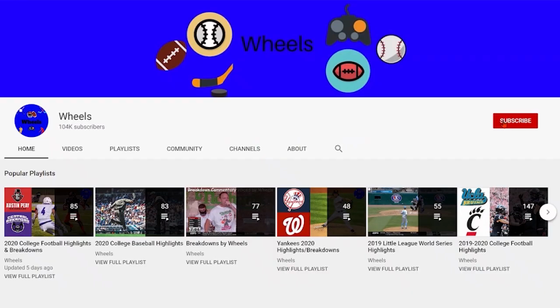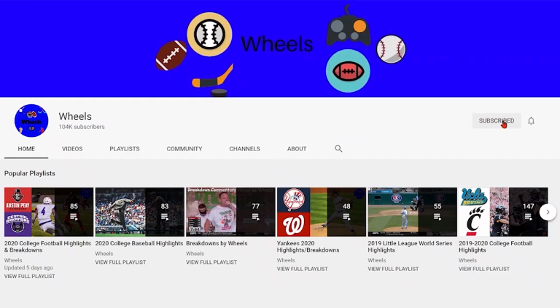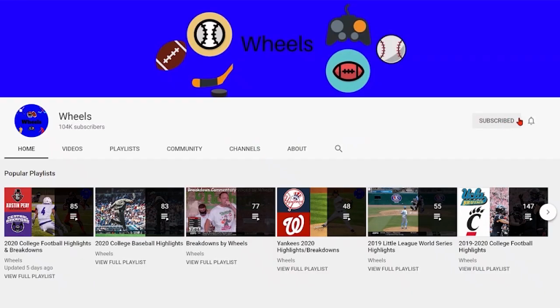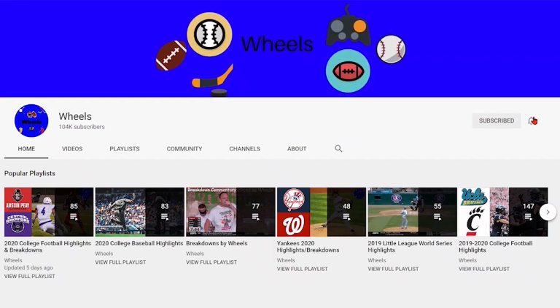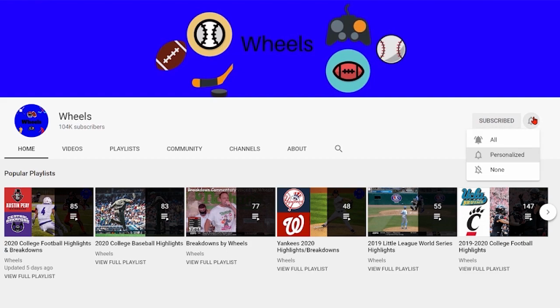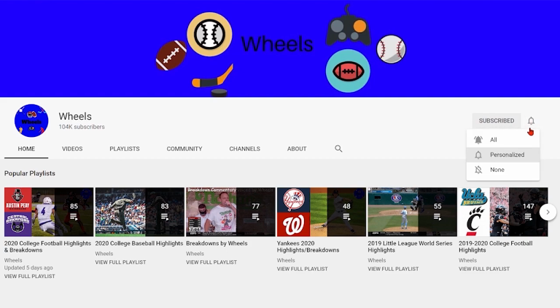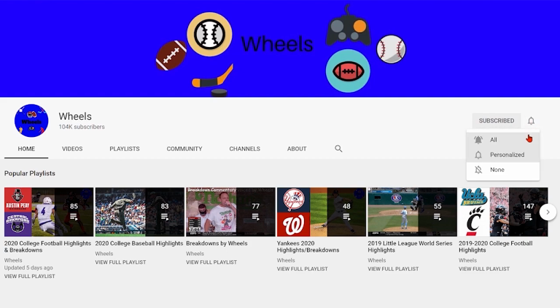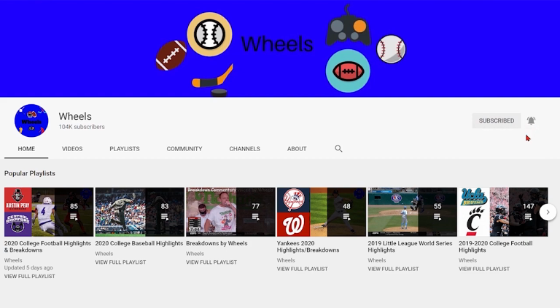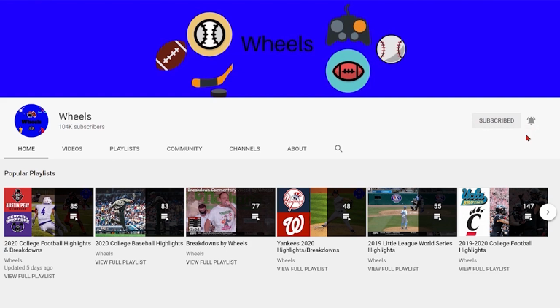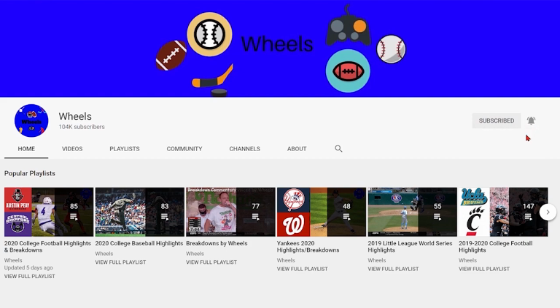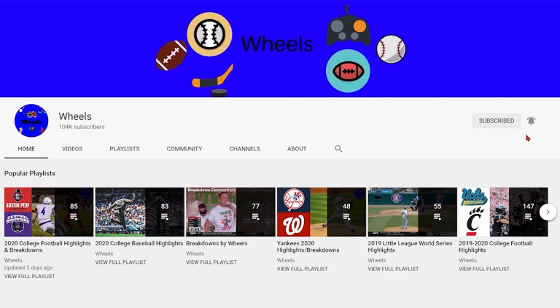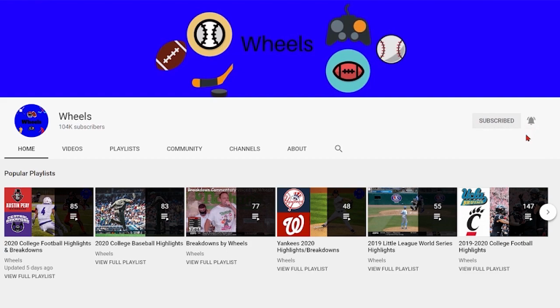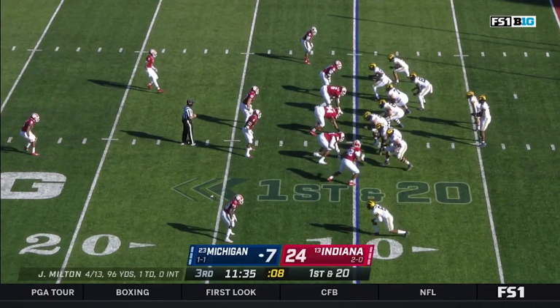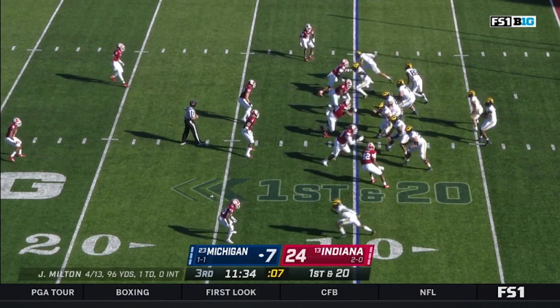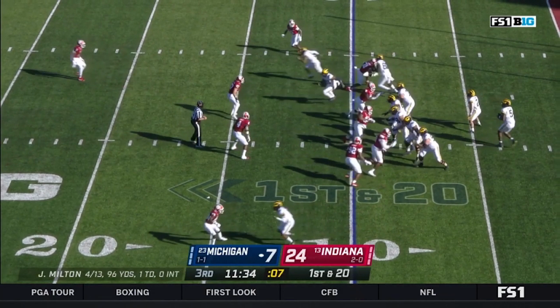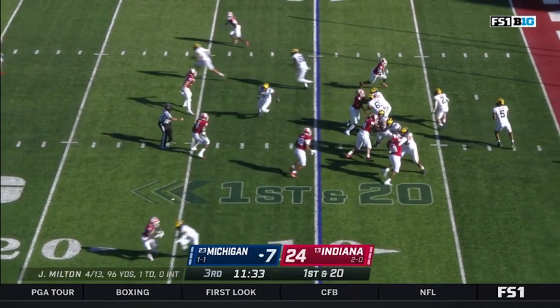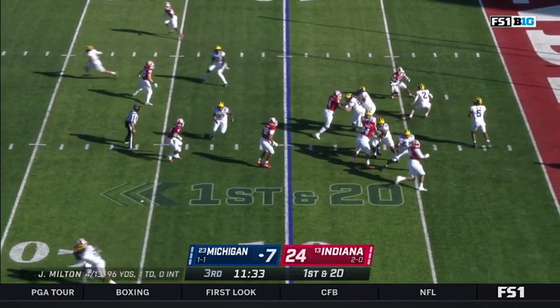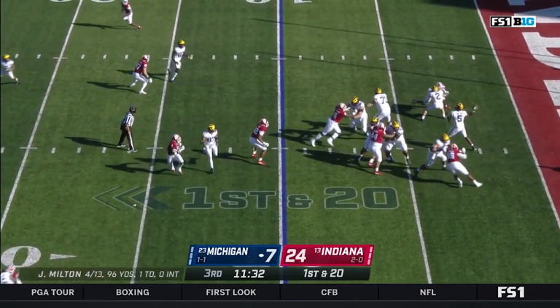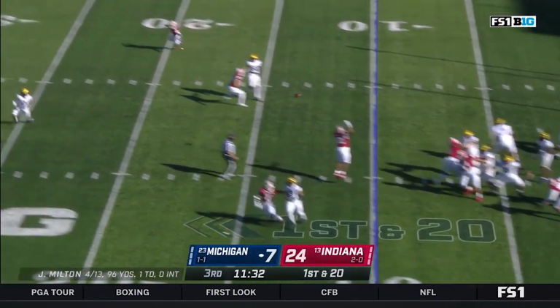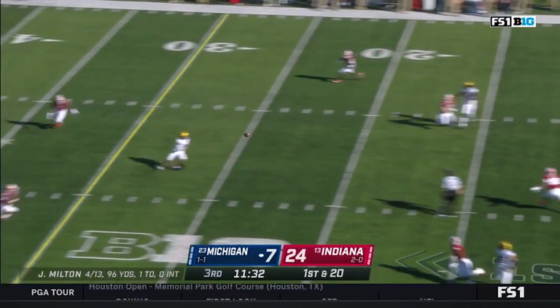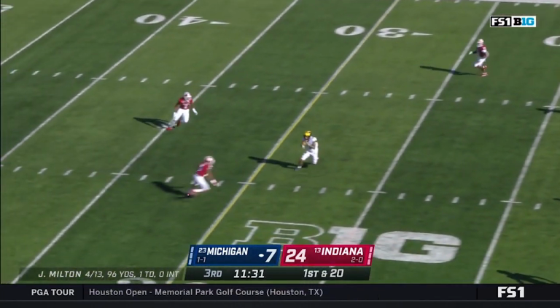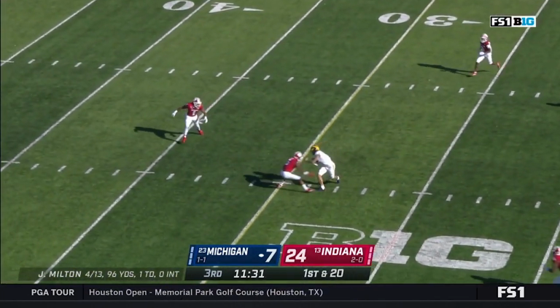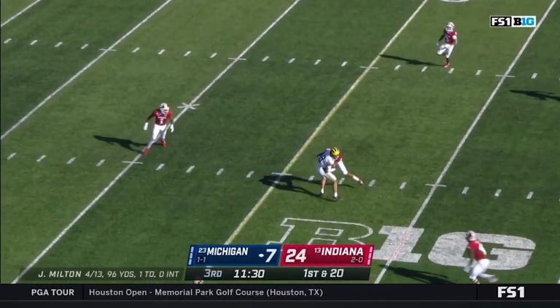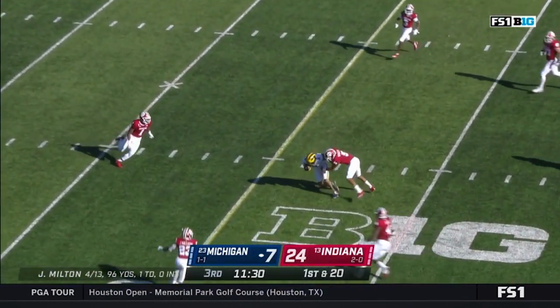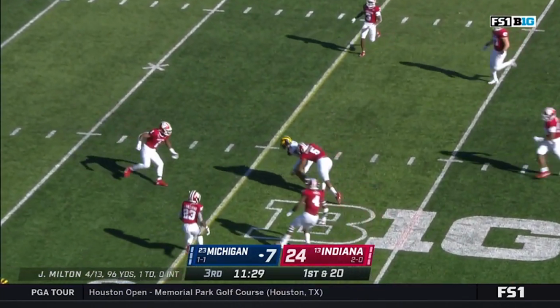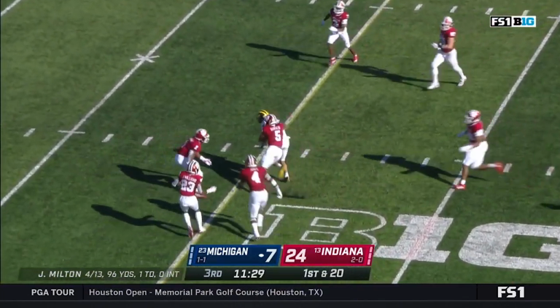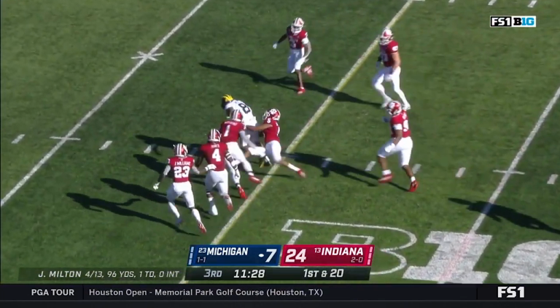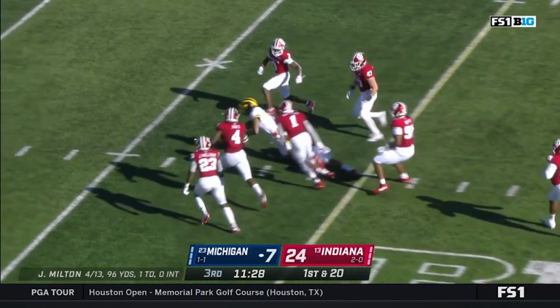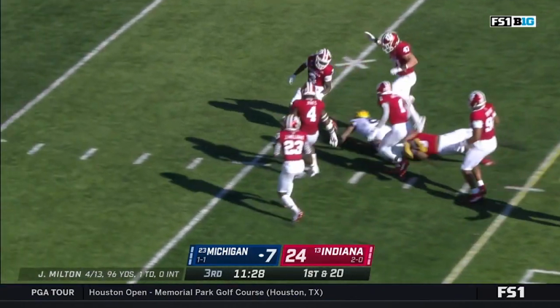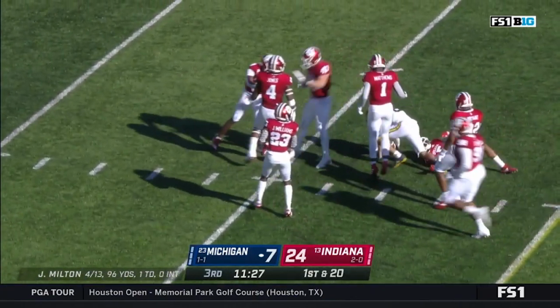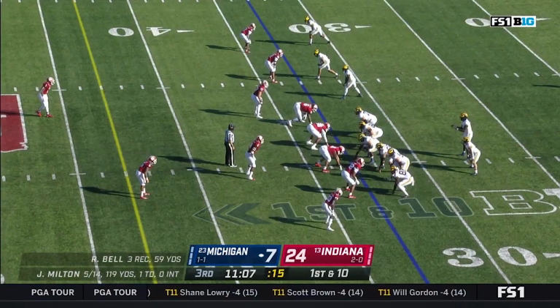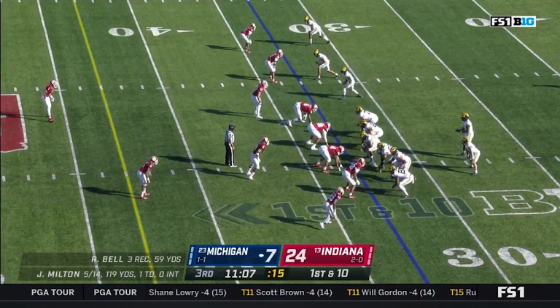Make sure you subscribe and hit the notification bell so you never miss a video. Enjoy the second half highlights. So with a penalty it's first and 20, and a throw from Milton — huge window over the middle of the field for Roddy Bell, and he fights his way for a first down.